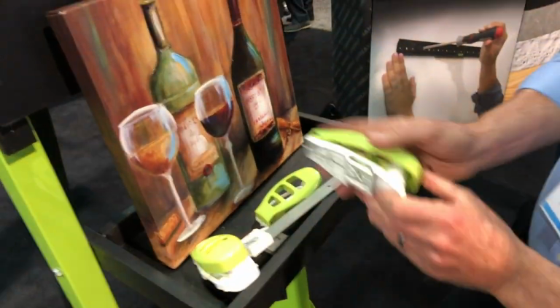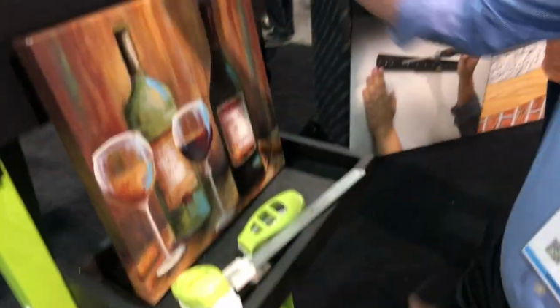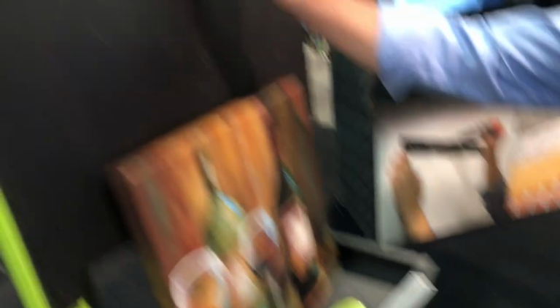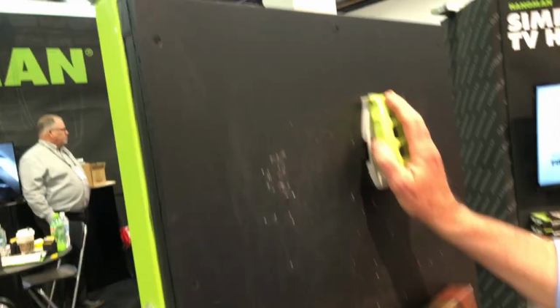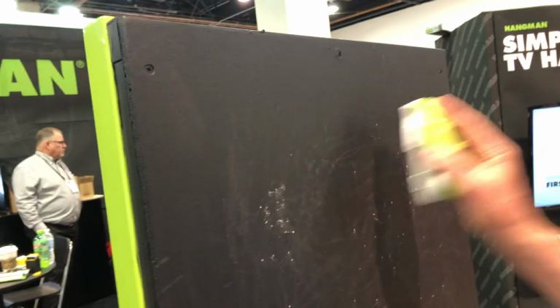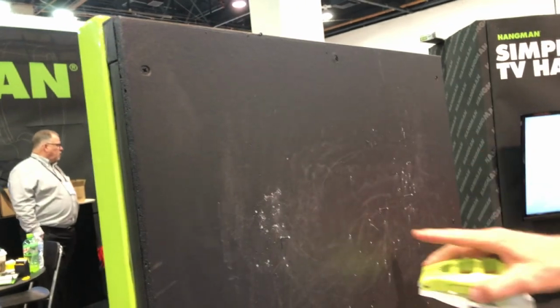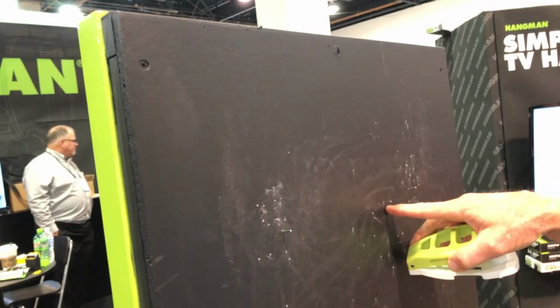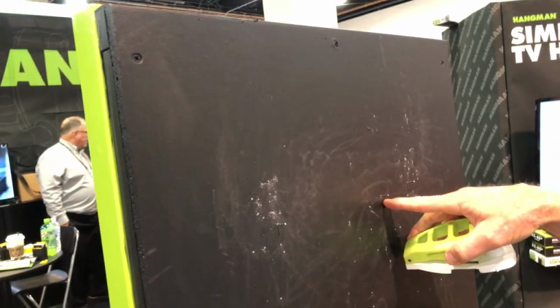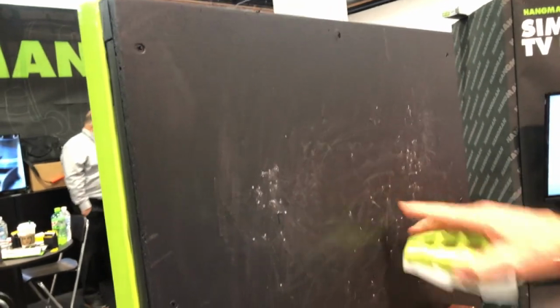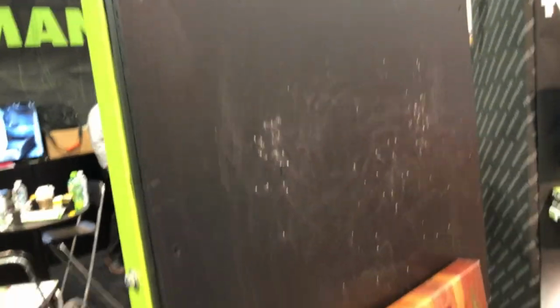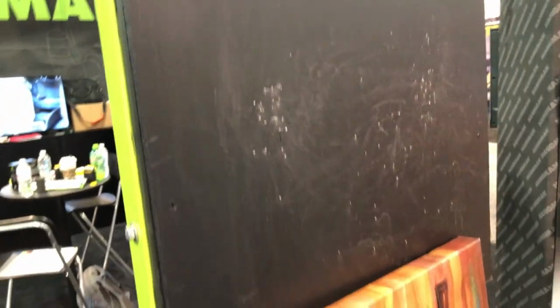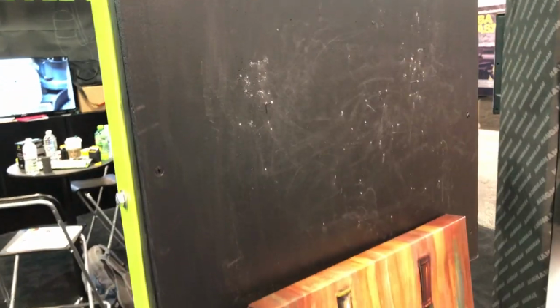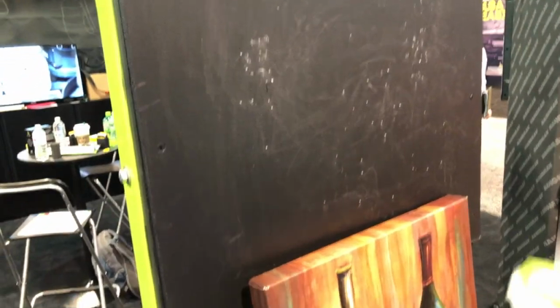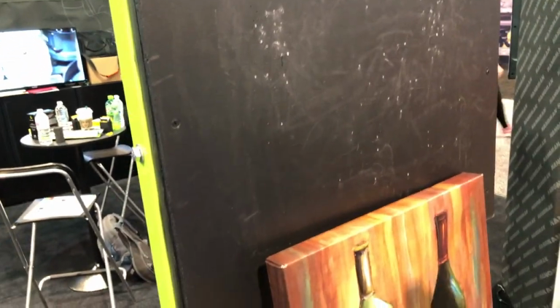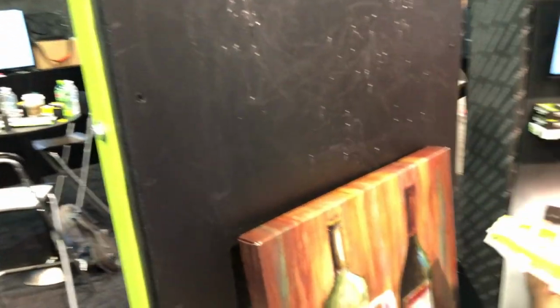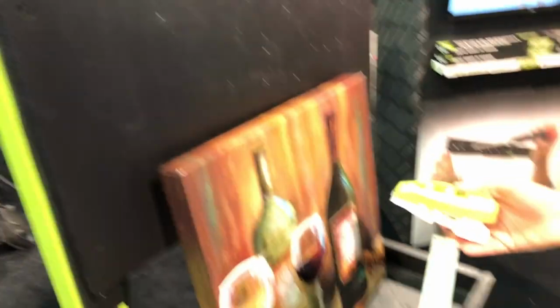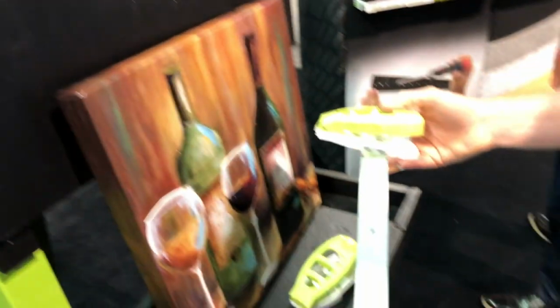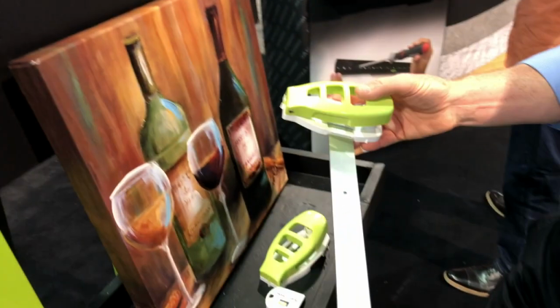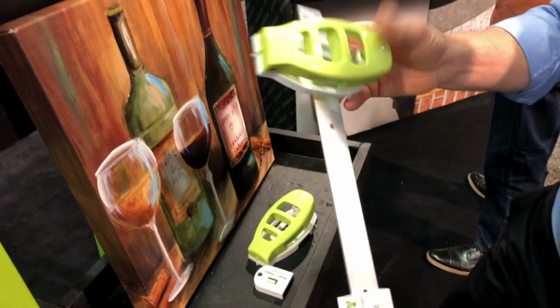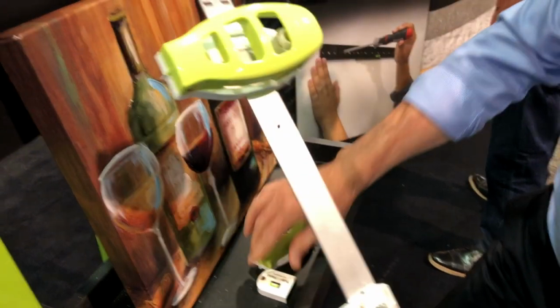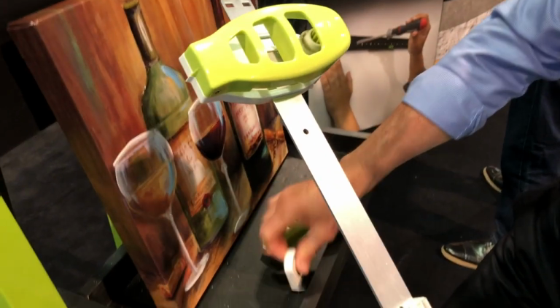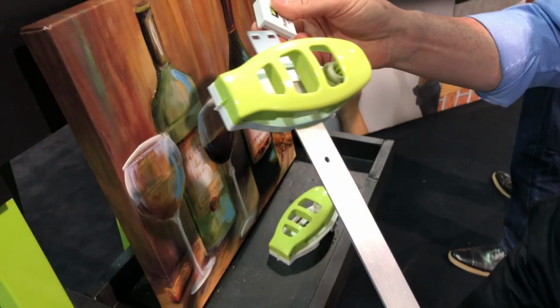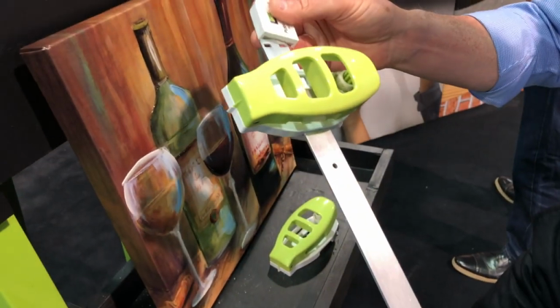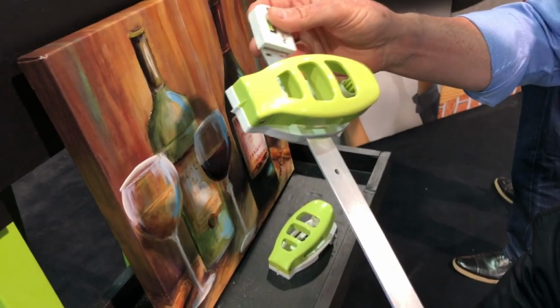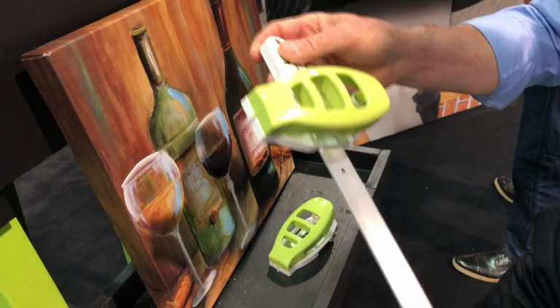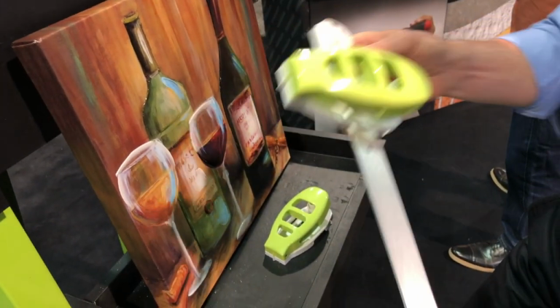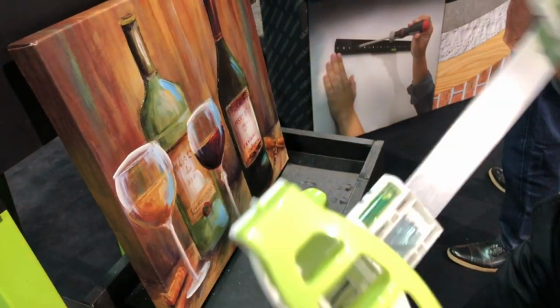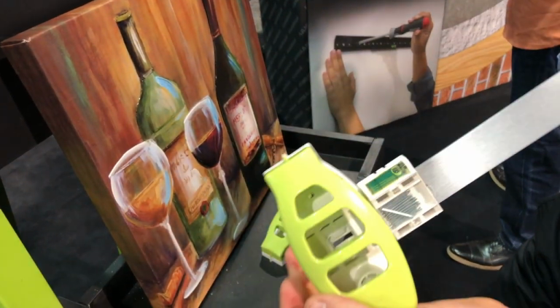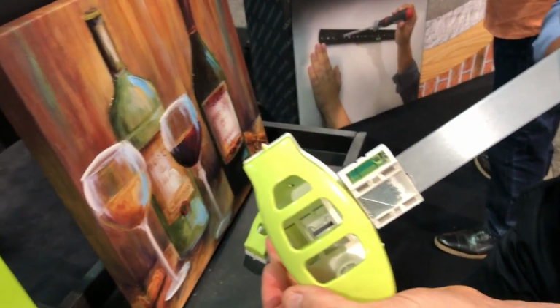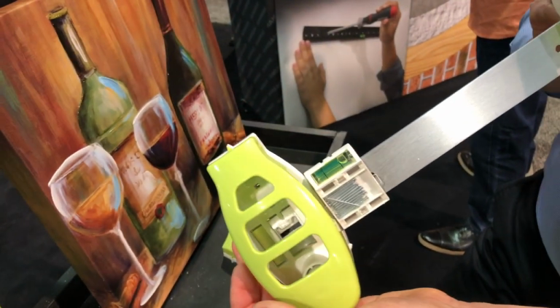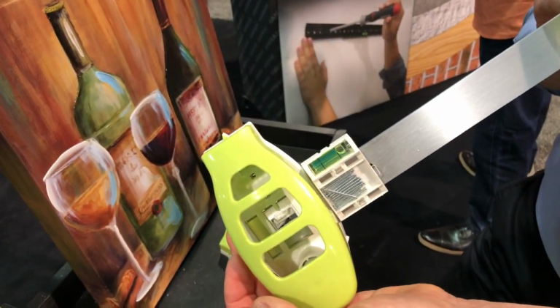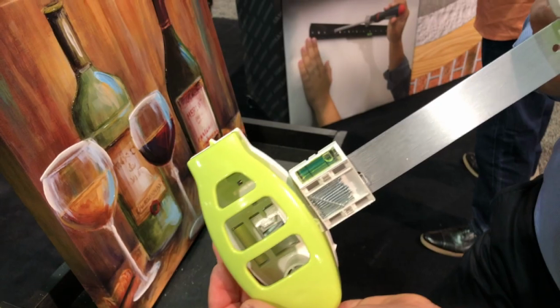Same thing — walk up to the wall, half a second later, walk away and hang it. Just that quick and simple. Then you simply slide the cap back on, so for anything that requires two nails you're ready to go, just as quick as that. Push and Hang is just that simple.